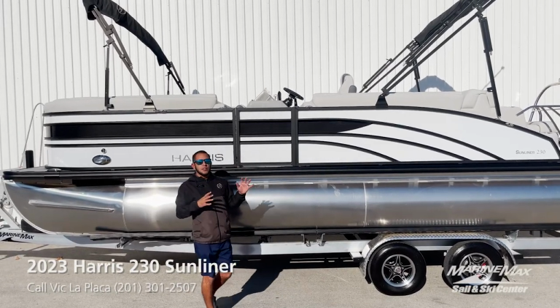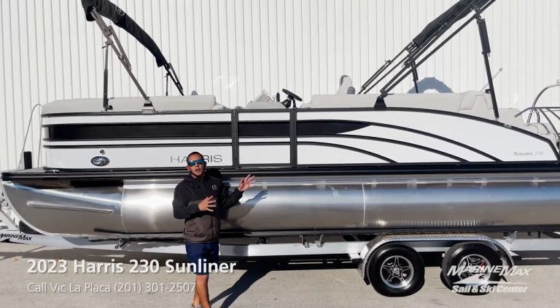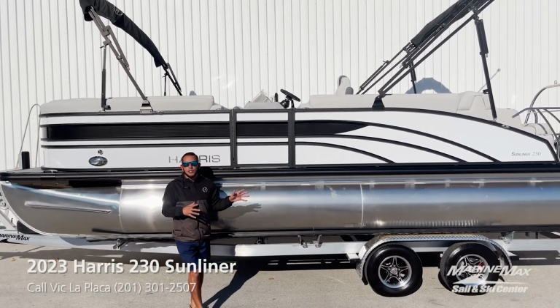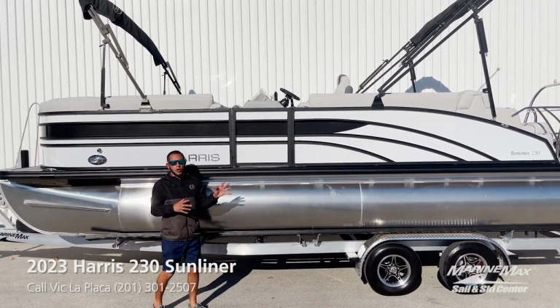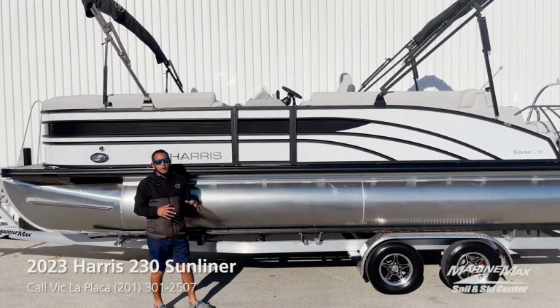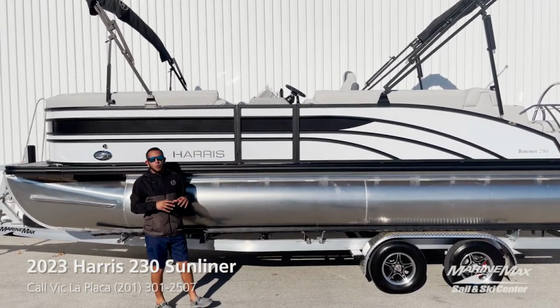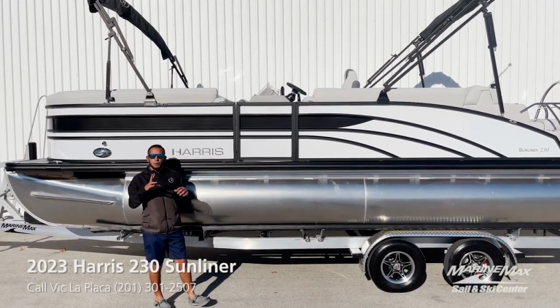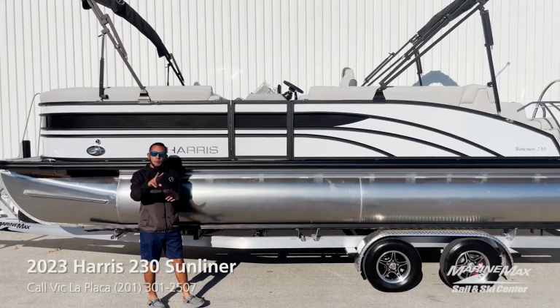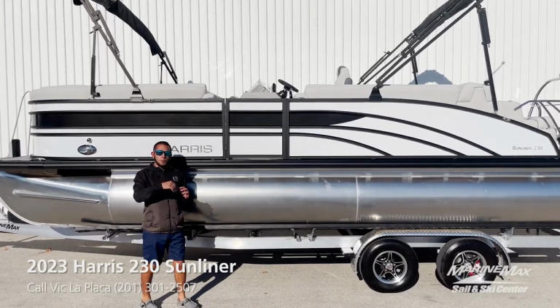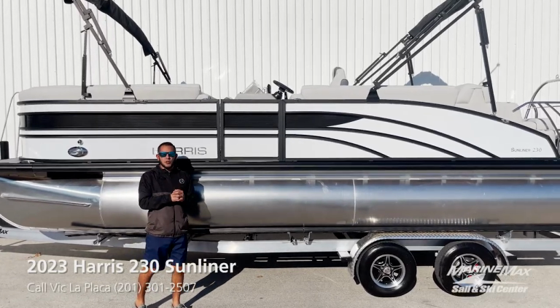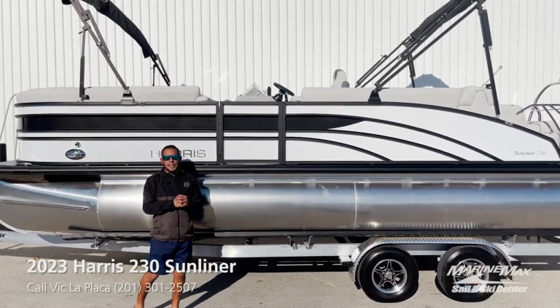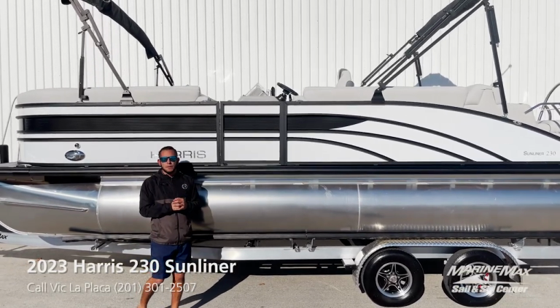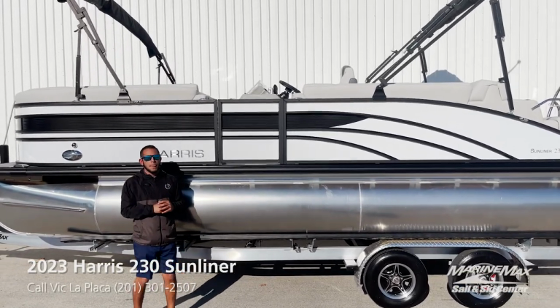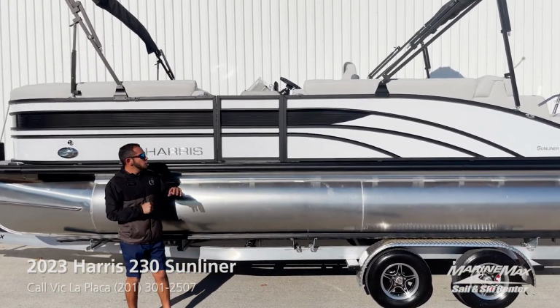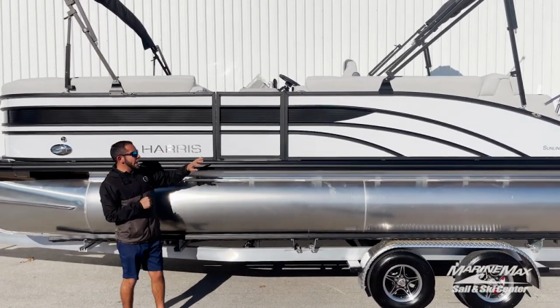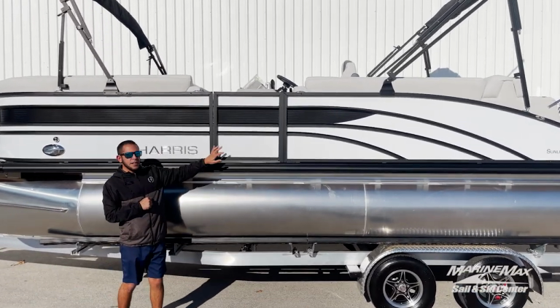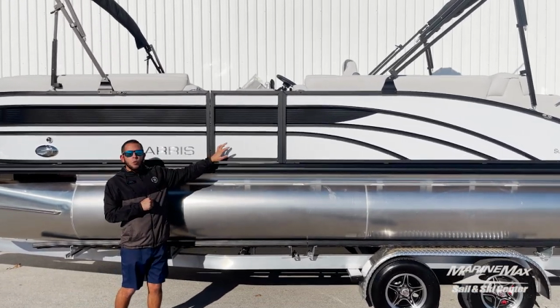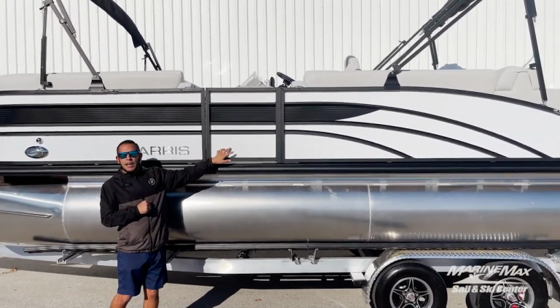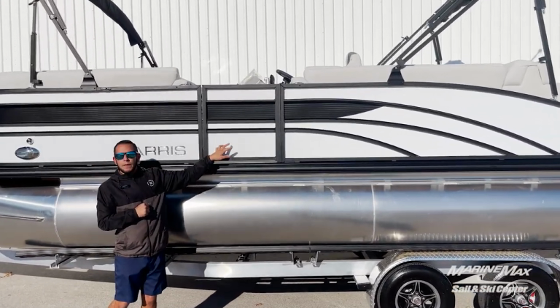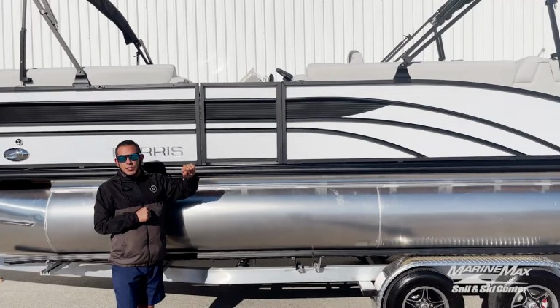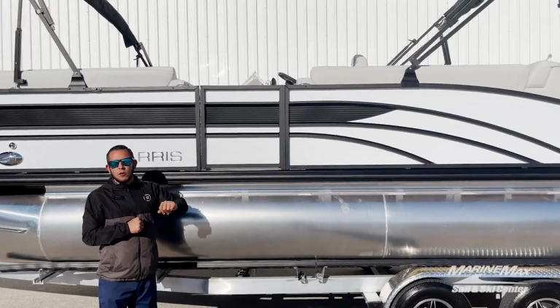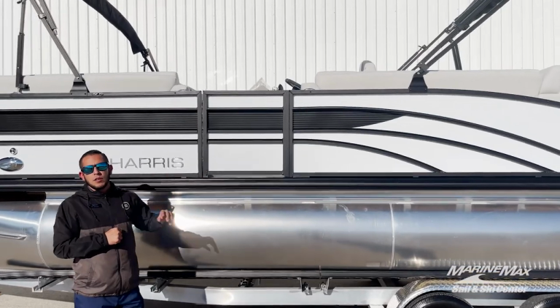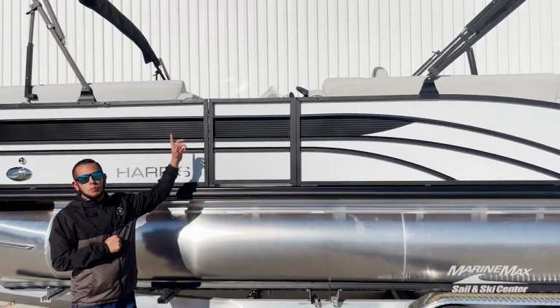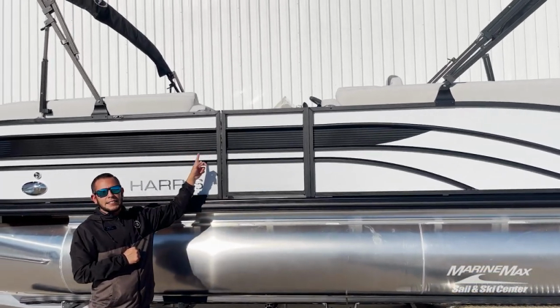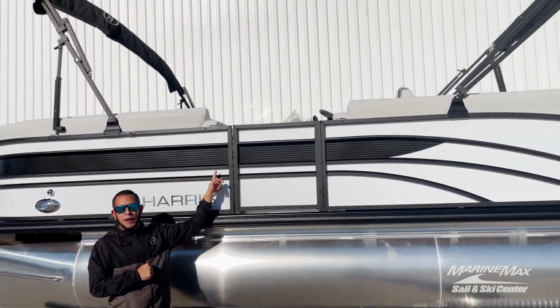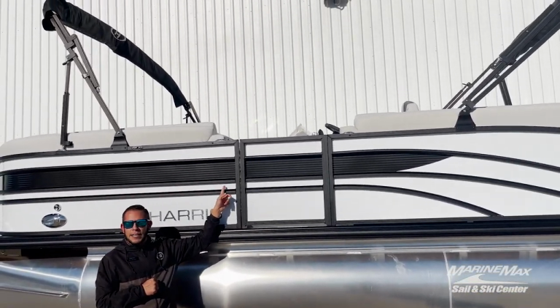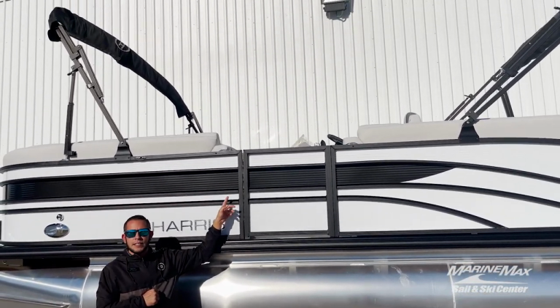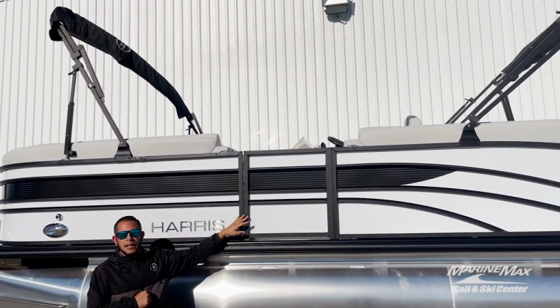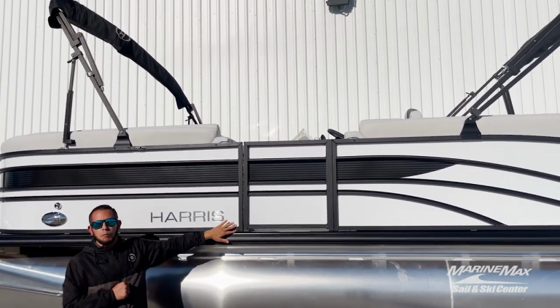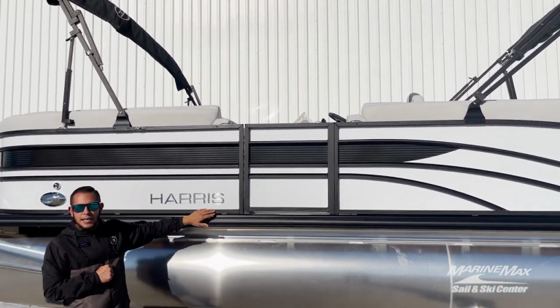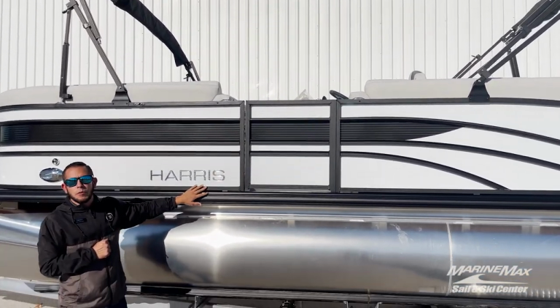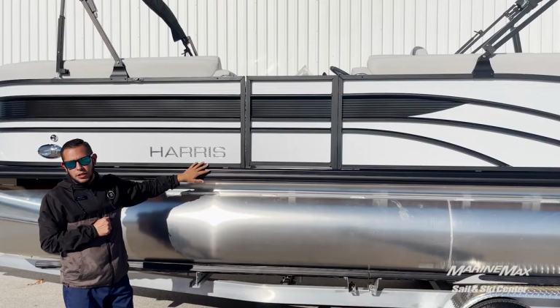This pontoon is equipped with our Performance 2 pontoon package. We have the white diamond fence panel, black sapphire accent, and black aluminum railing.